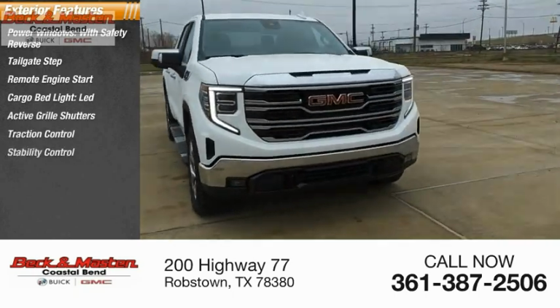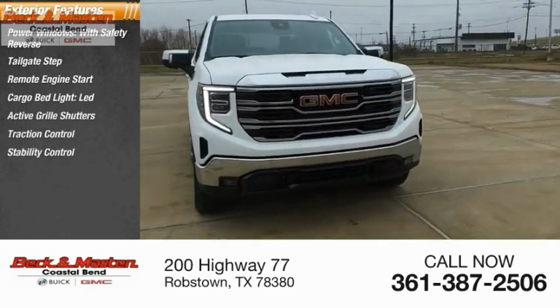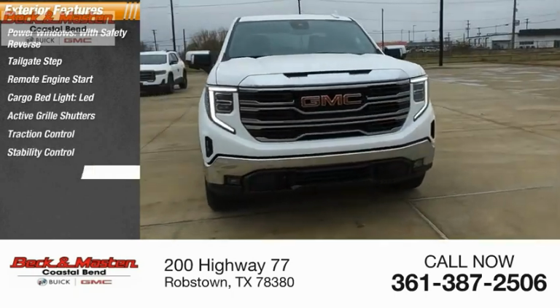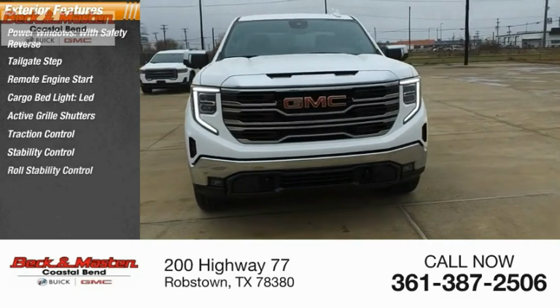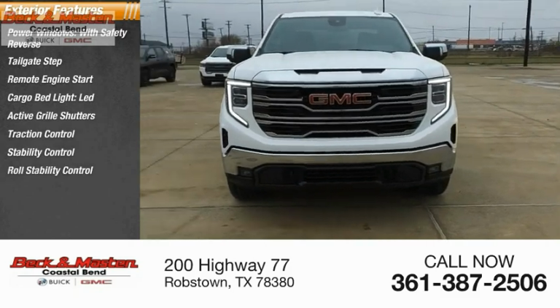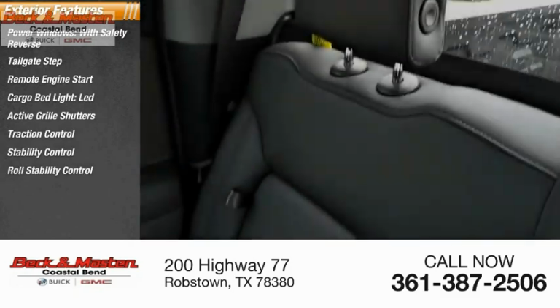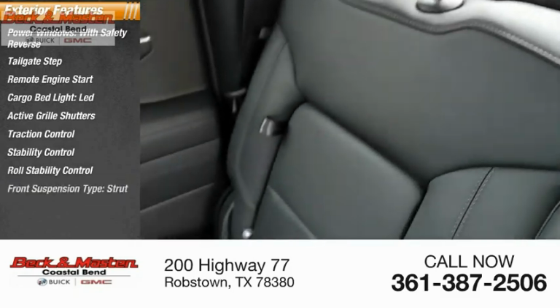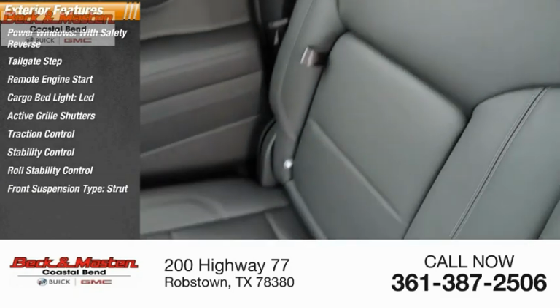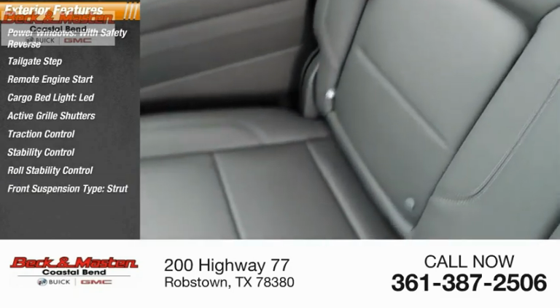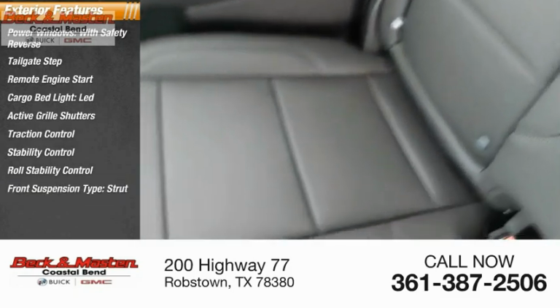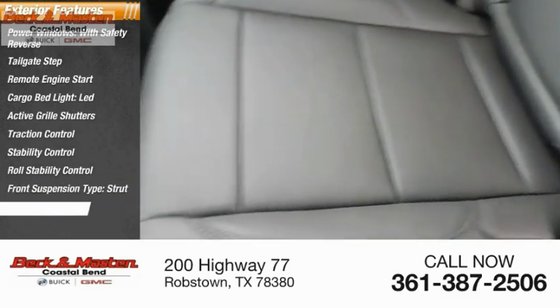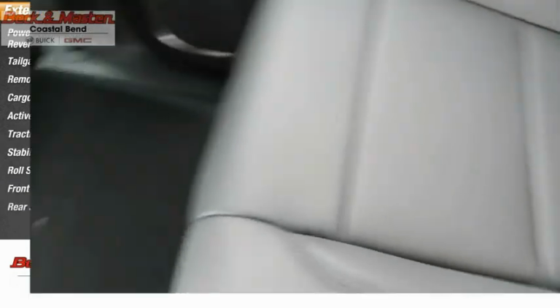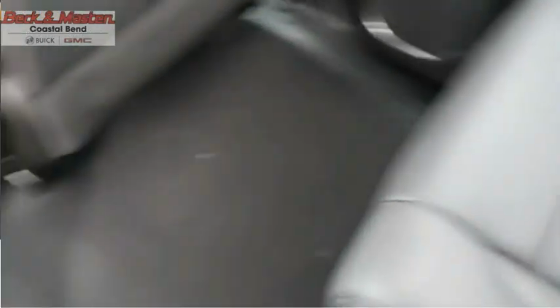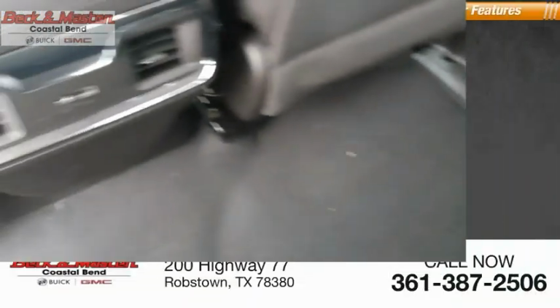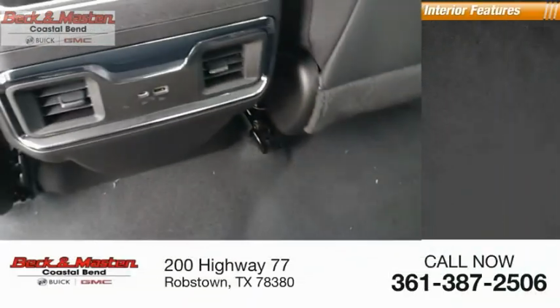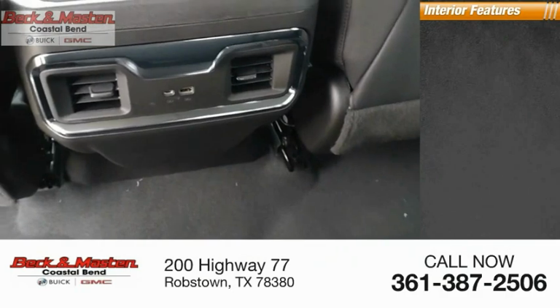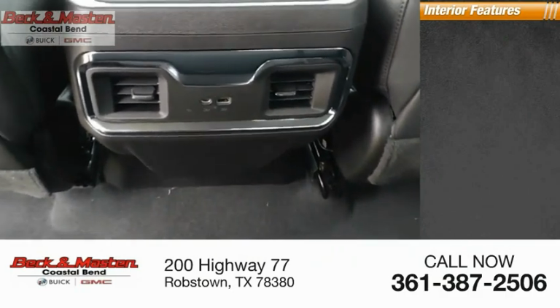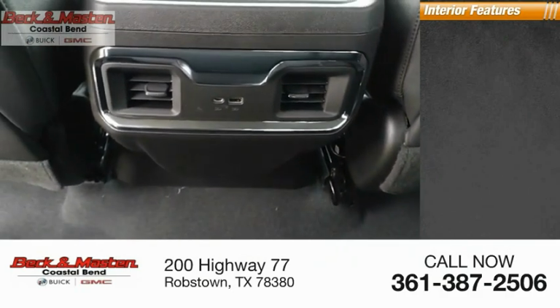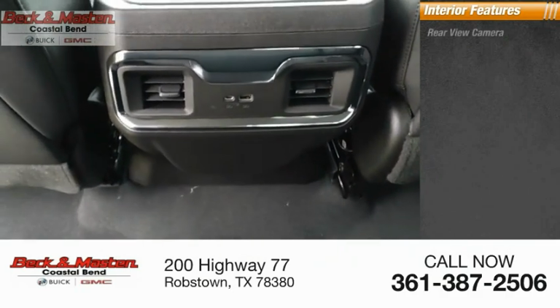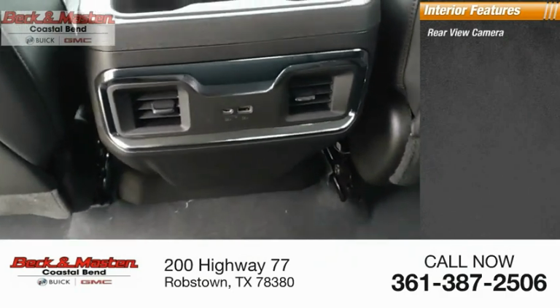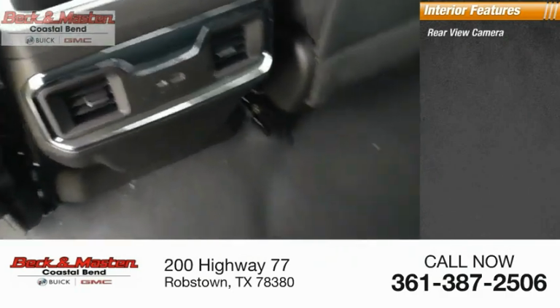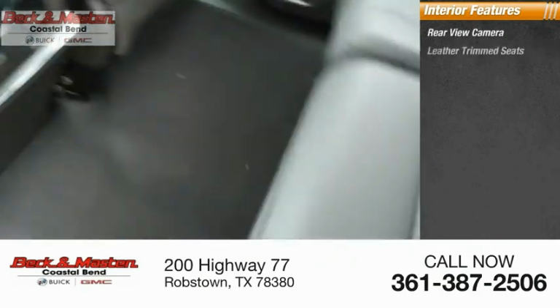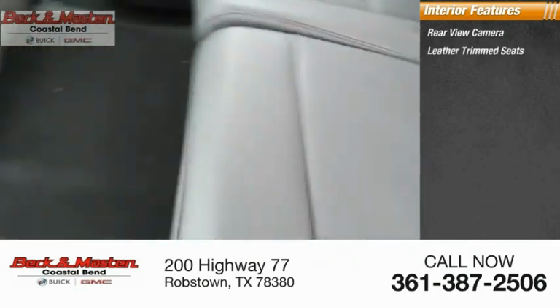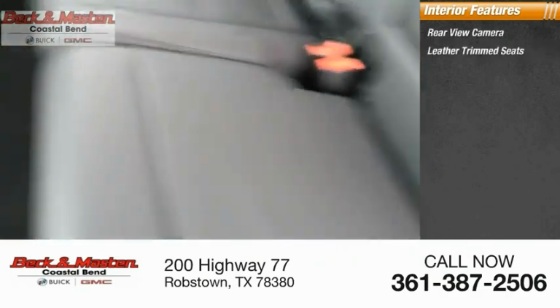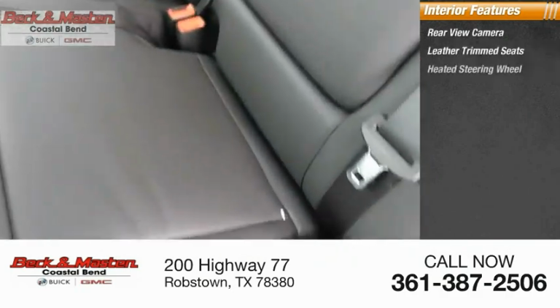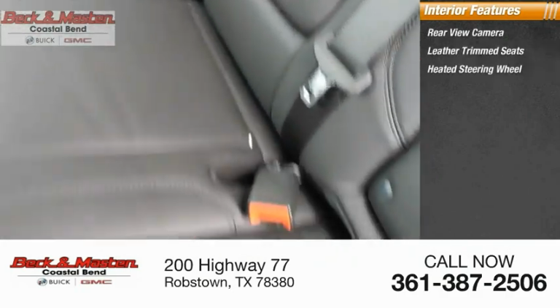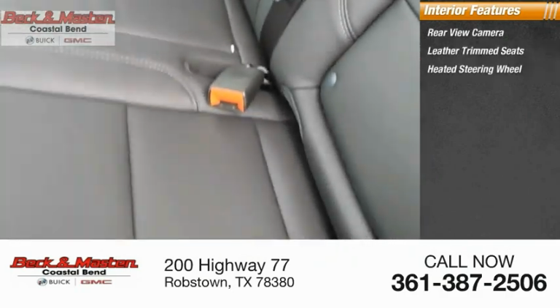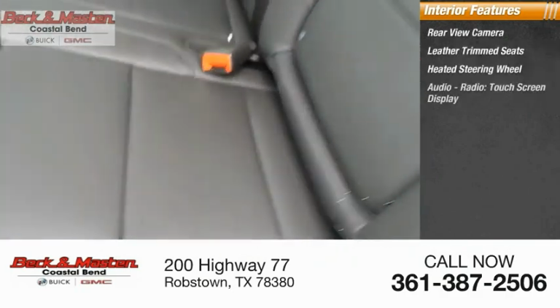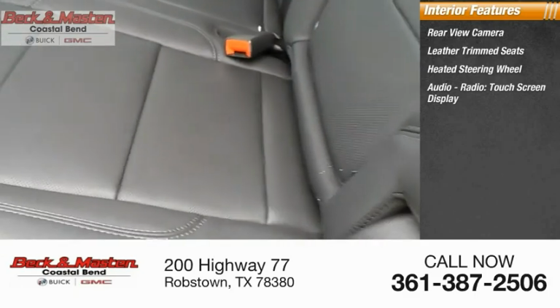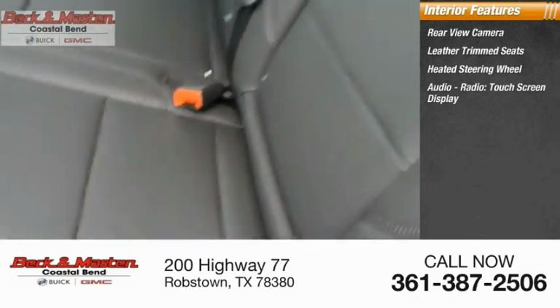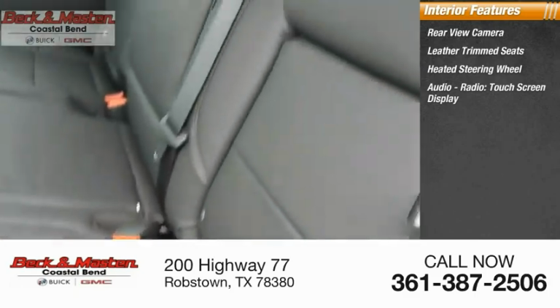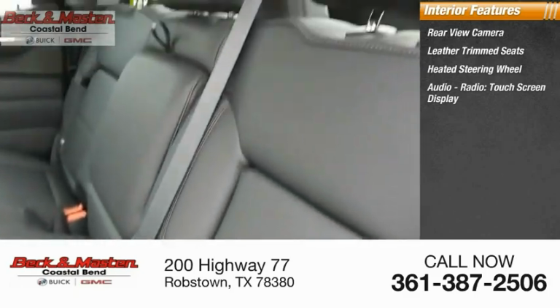Stability control, roll stability control, front suspension type strut, rear step bumper. Inside you'll find rear view camera, leather trim seats, heated steering wheel, audio radio, touchscreen display.